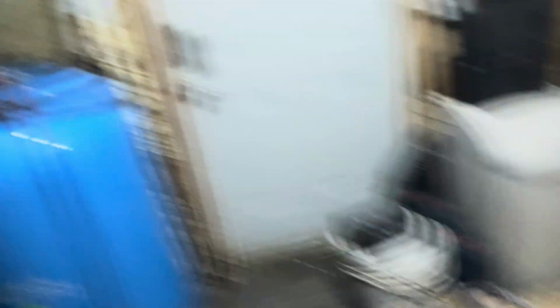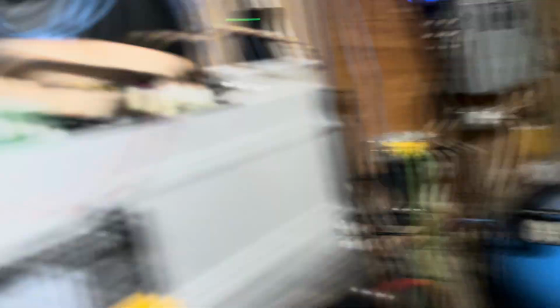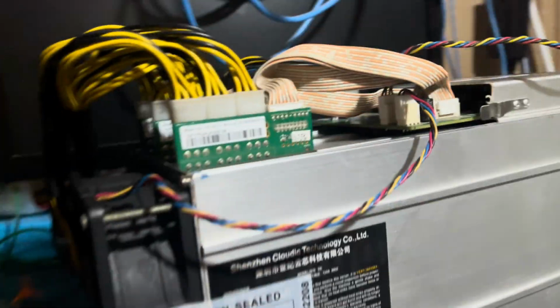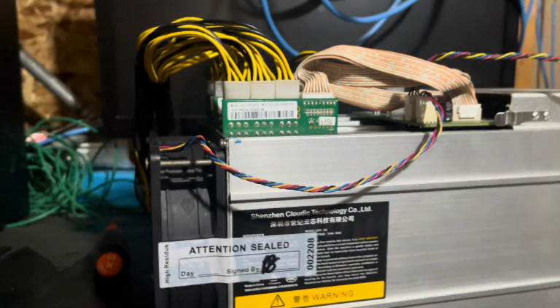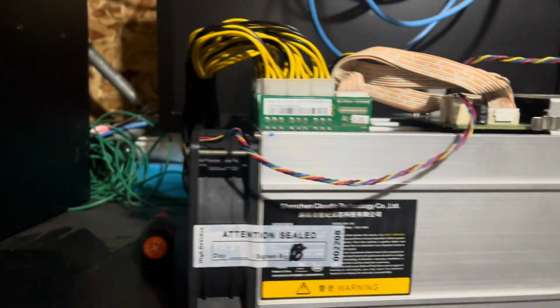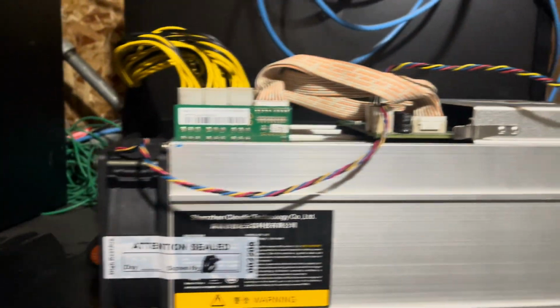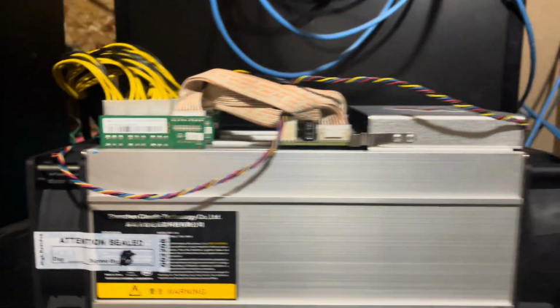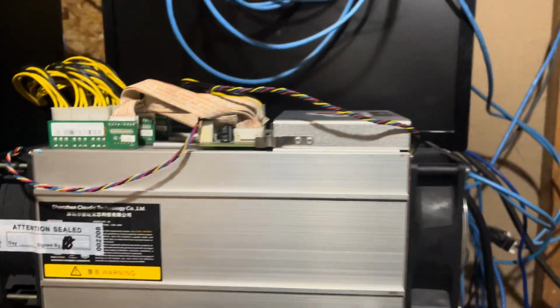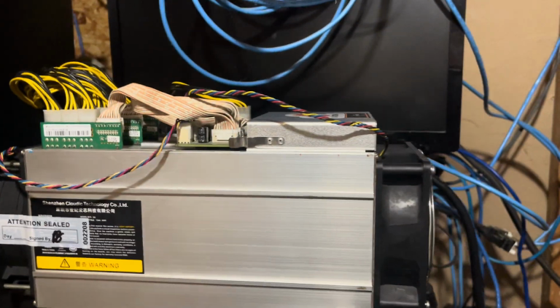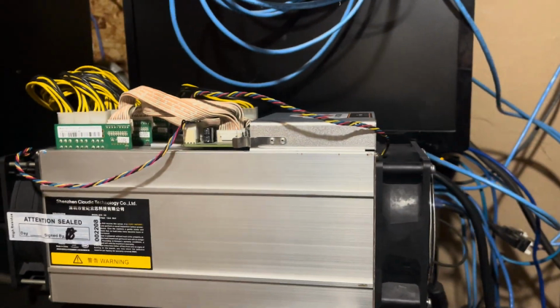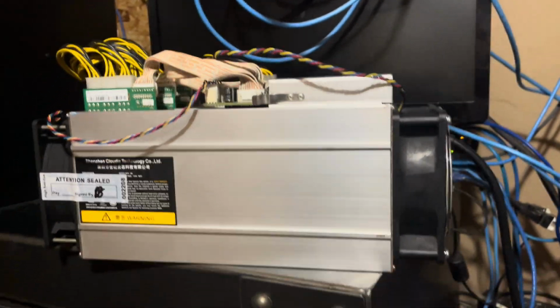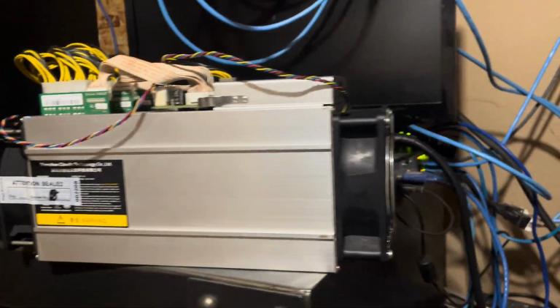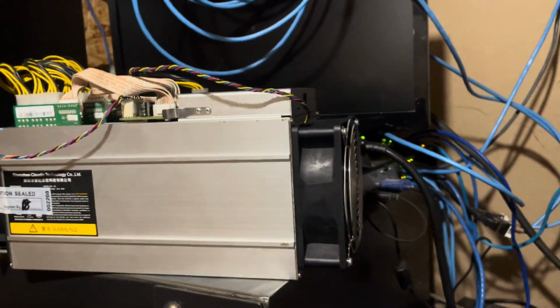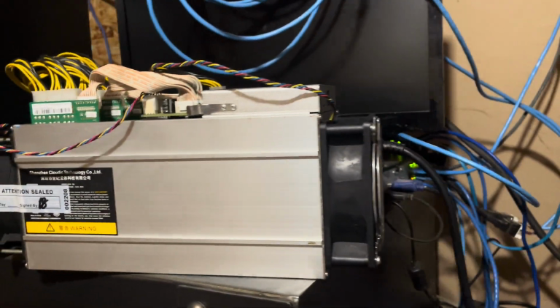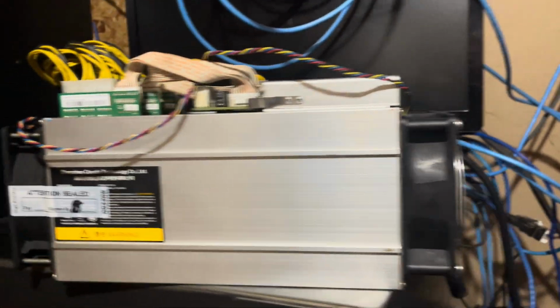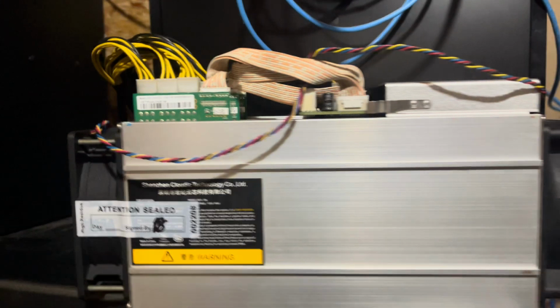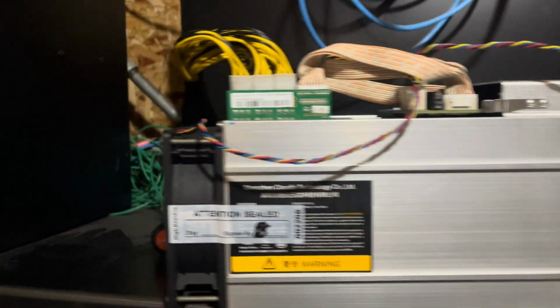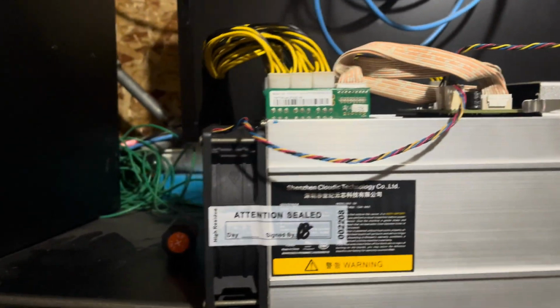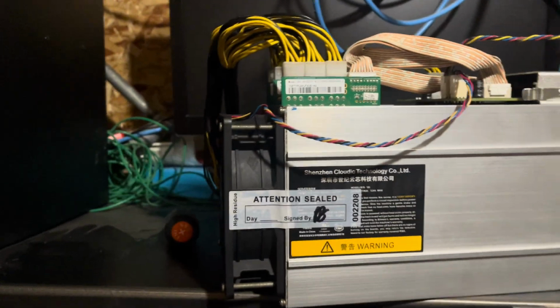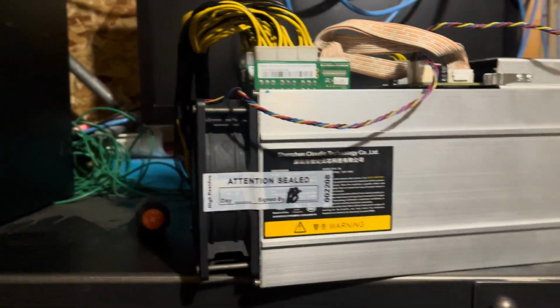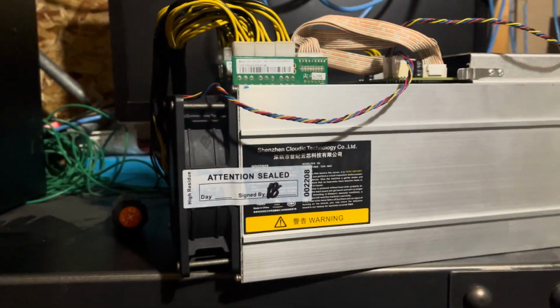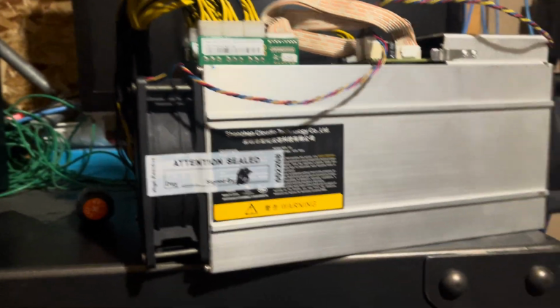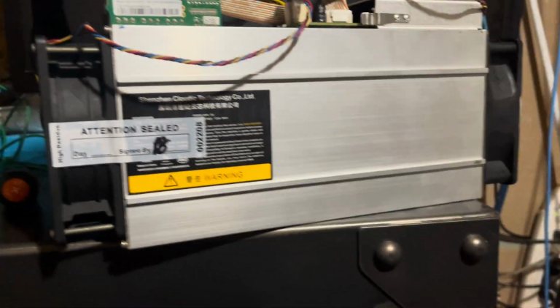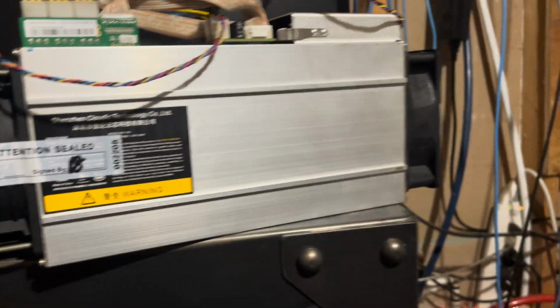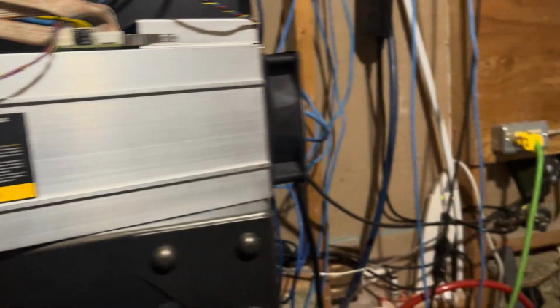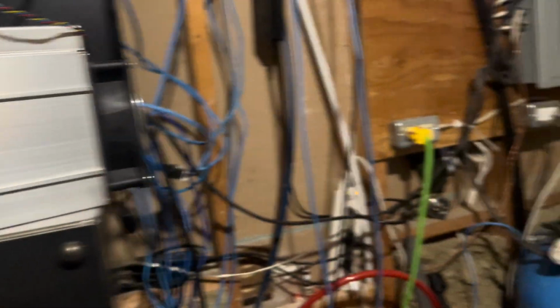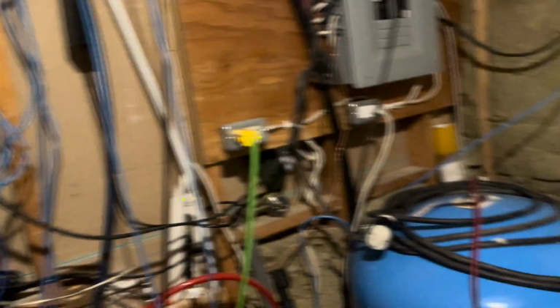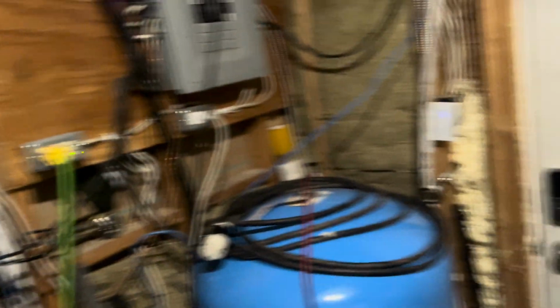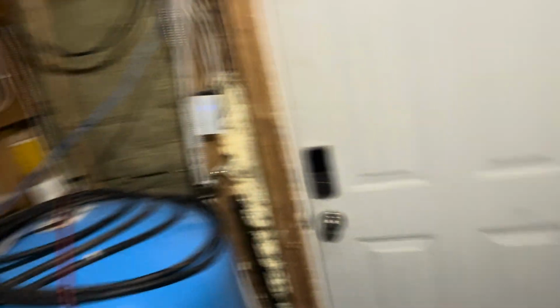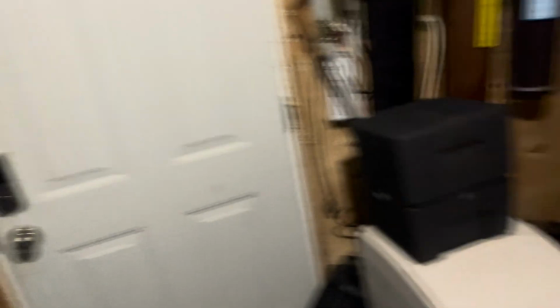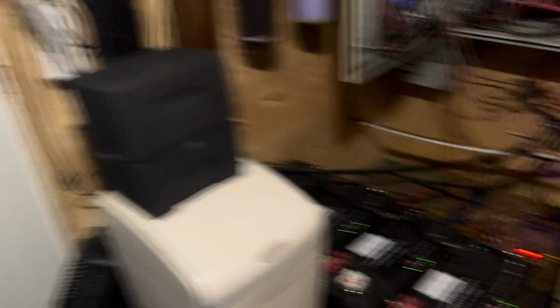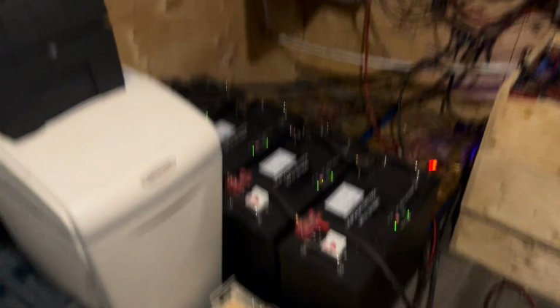There's another miner — this one's set to a thousand watts per hour. I'll turn that one on once the sun comes up. With 10,000 watts per hour coming in, it's nothing to run 2,200 watts of mining equipment.